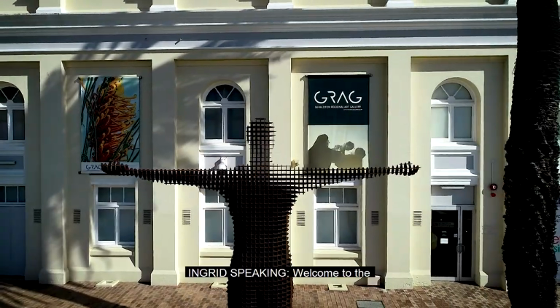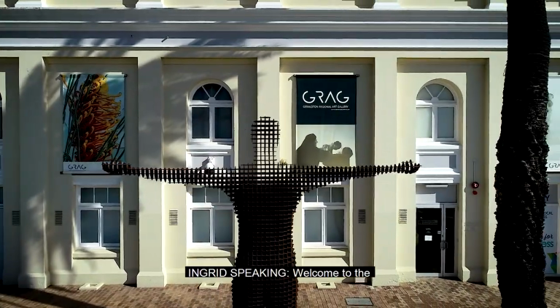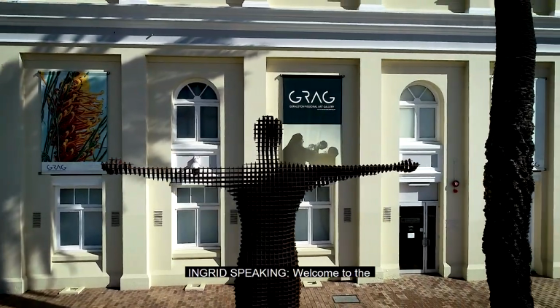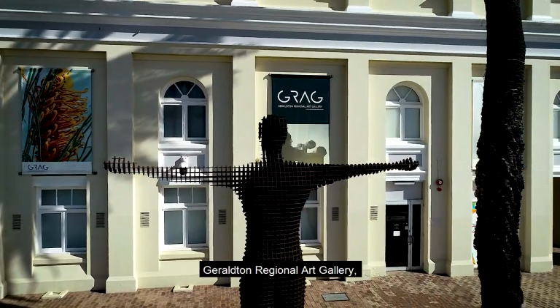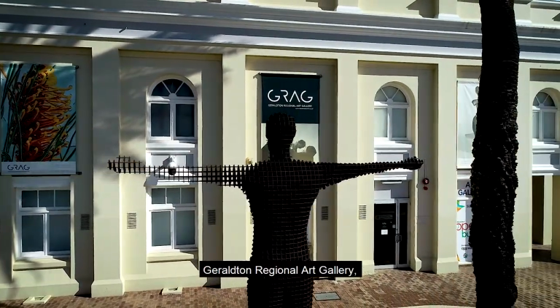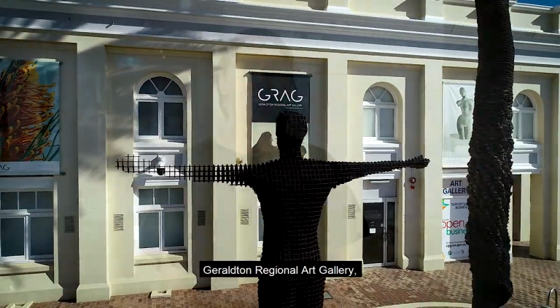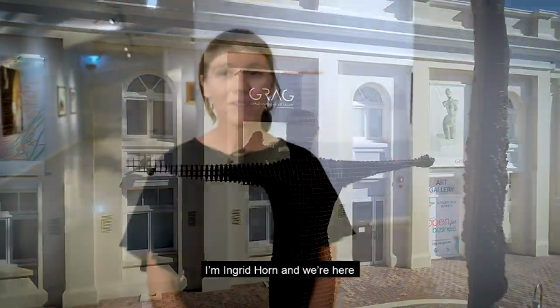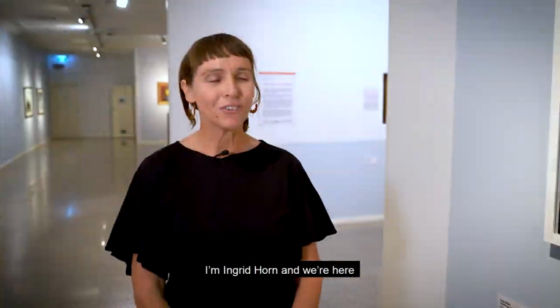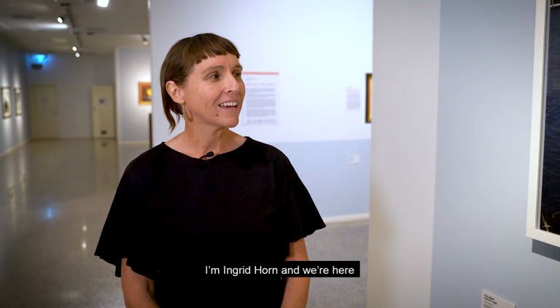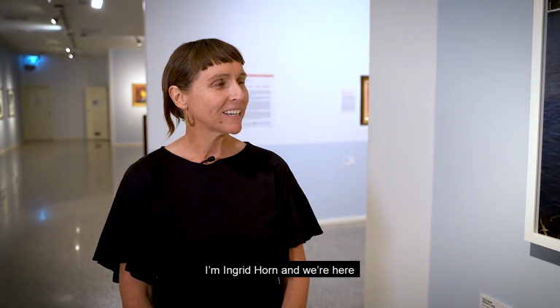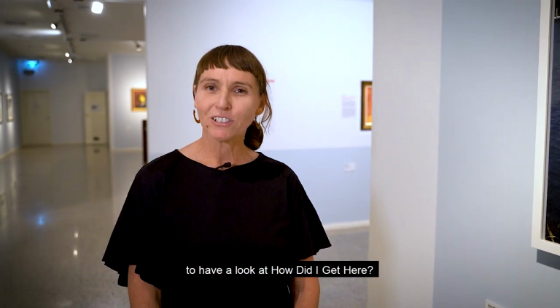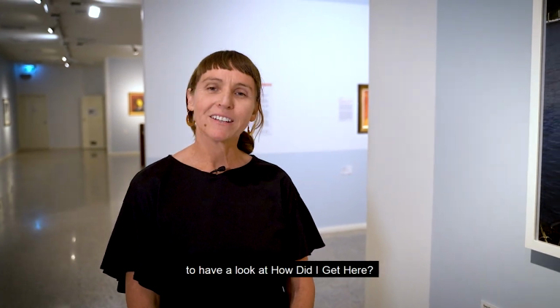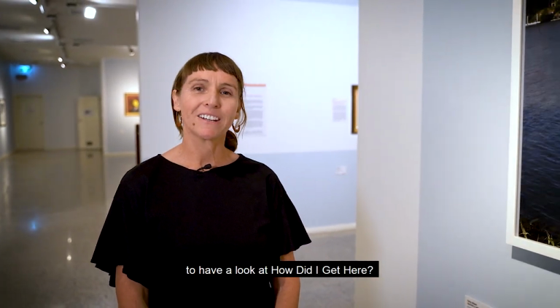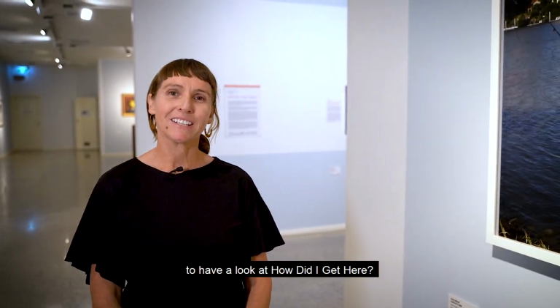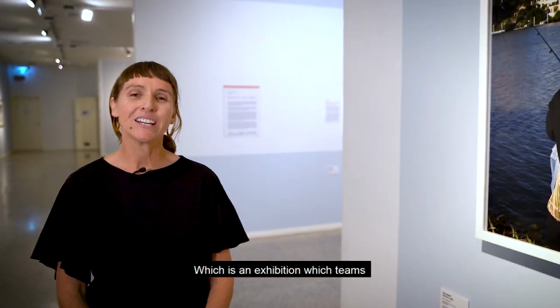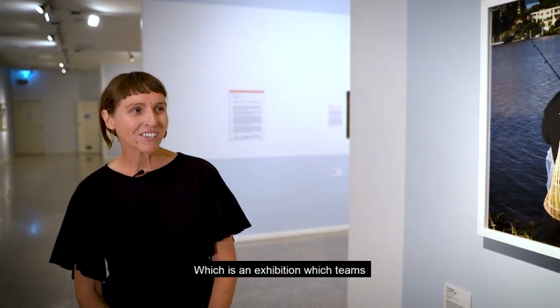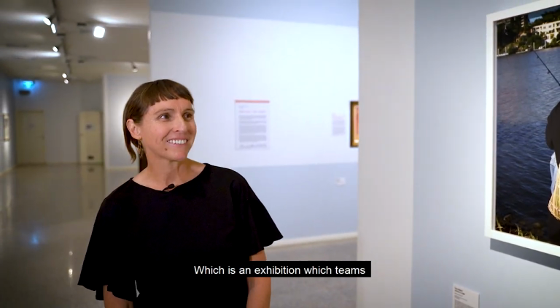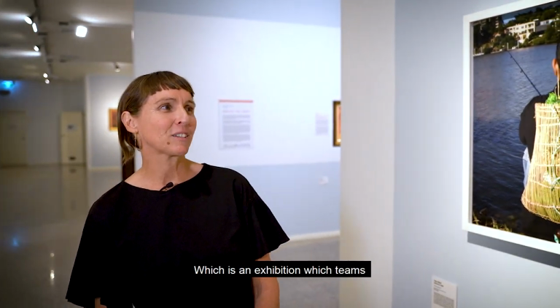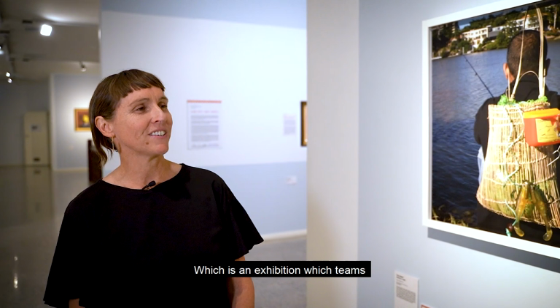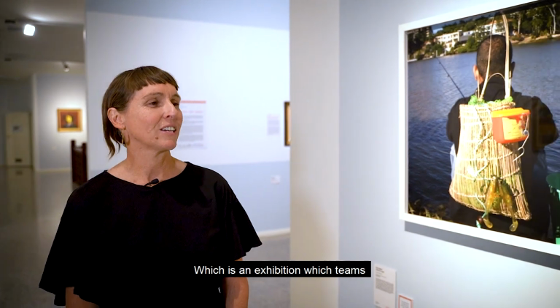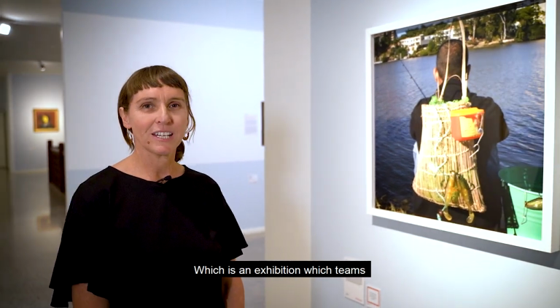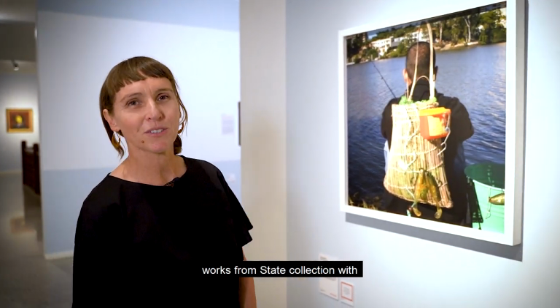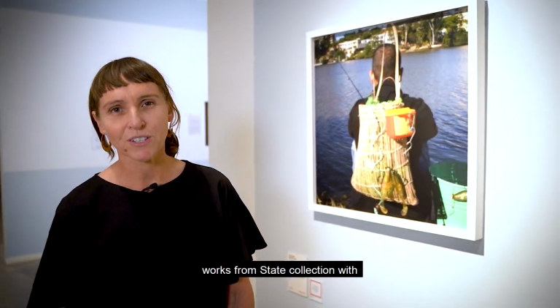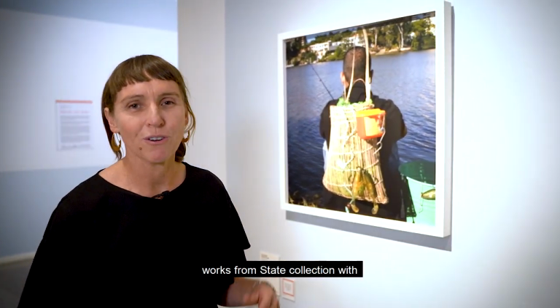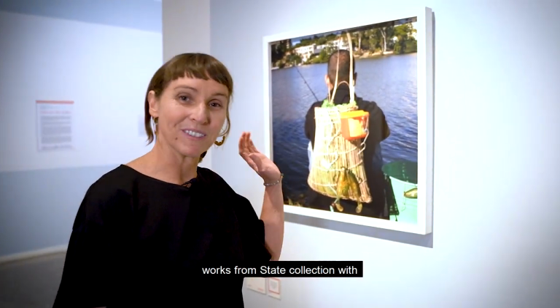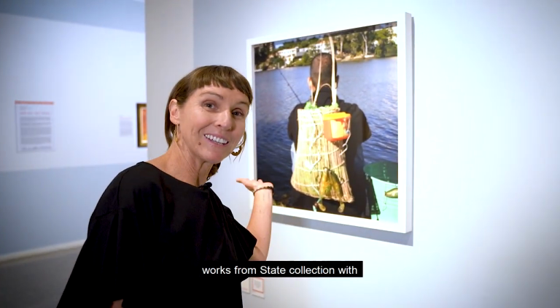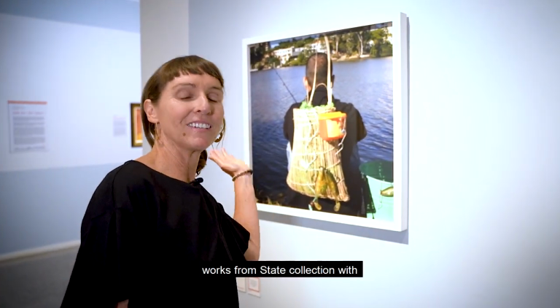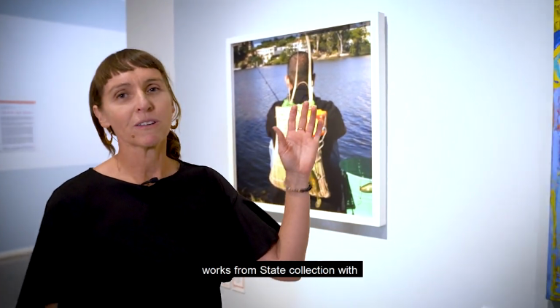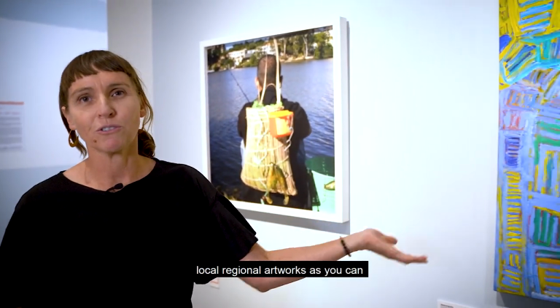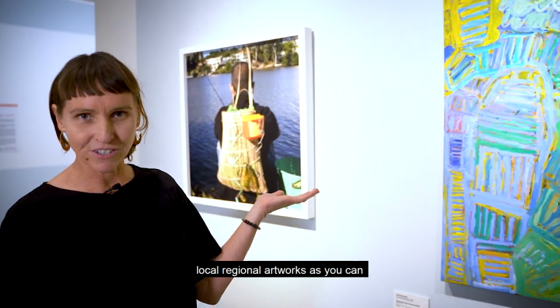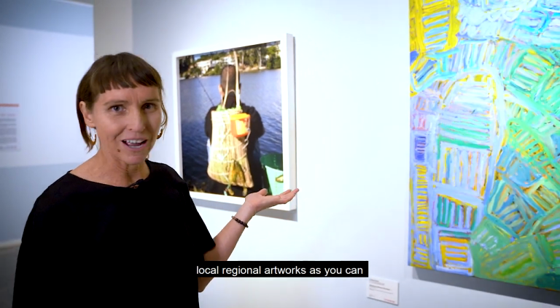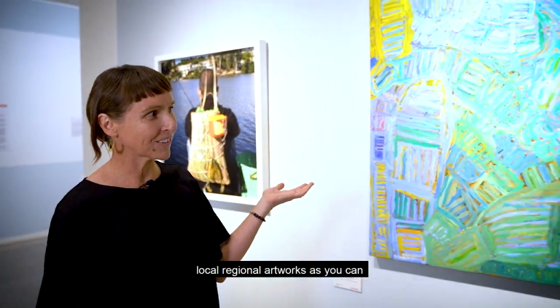Welcome to the Geraldton Regional Art Gallery. I'm Ingrid Horn, and we're here to have a look at How Did I Get Here?, which is an exhibition that teams works from the state collection with local regional artworks.